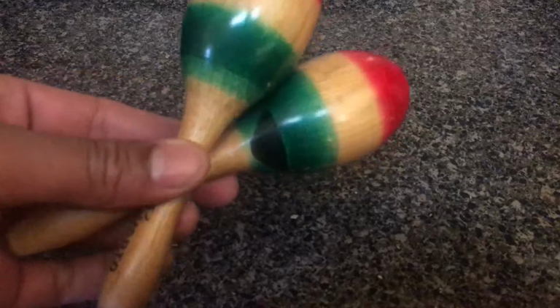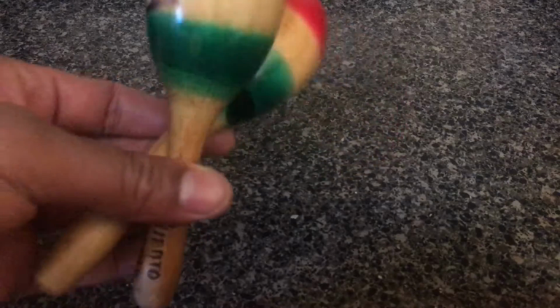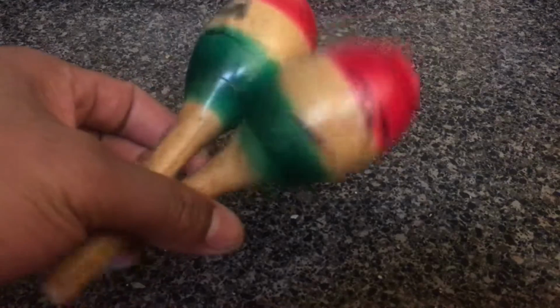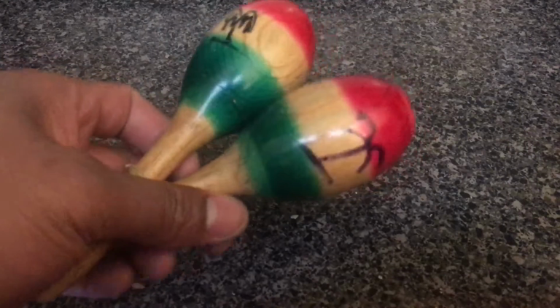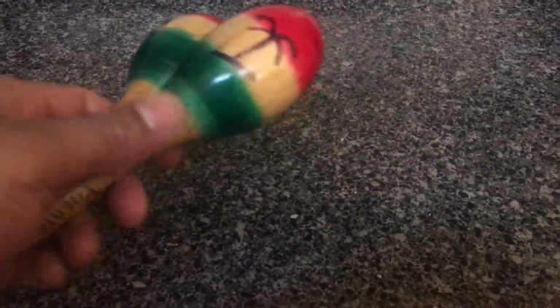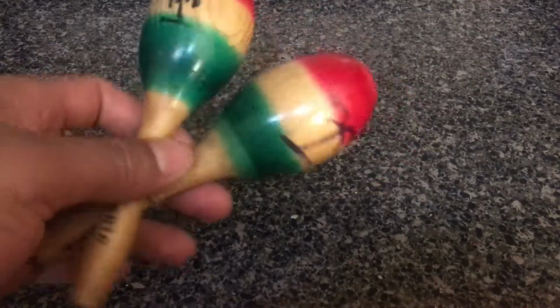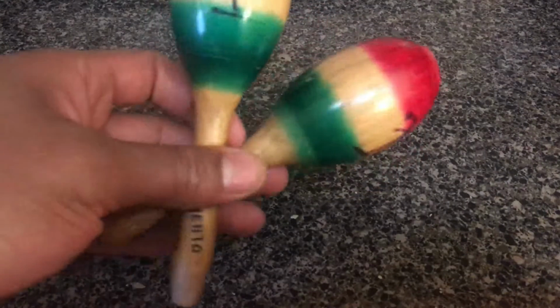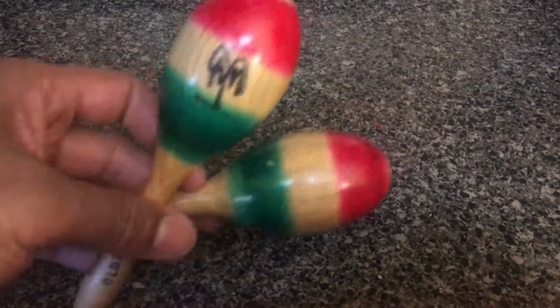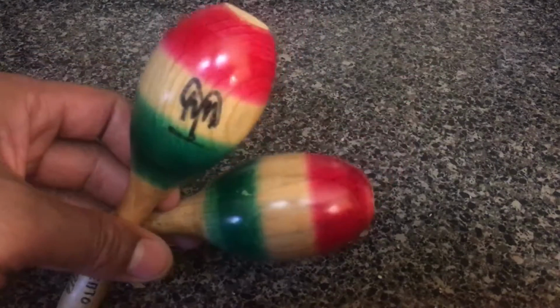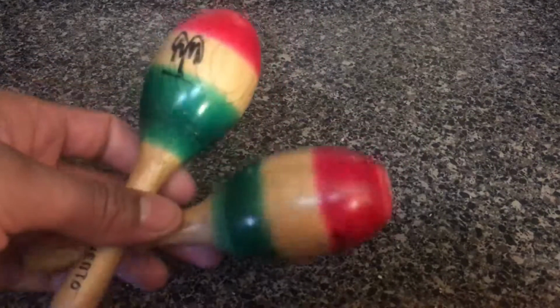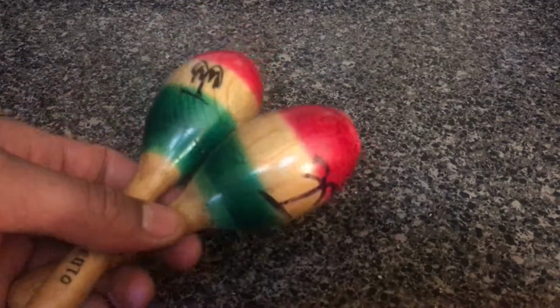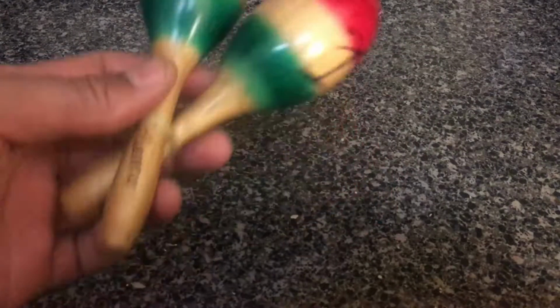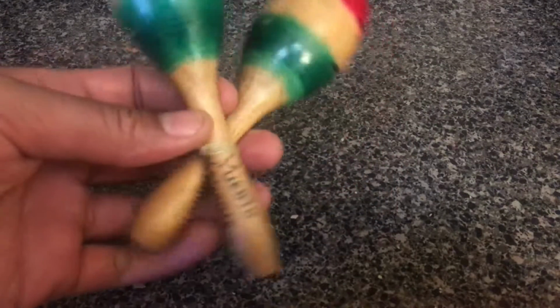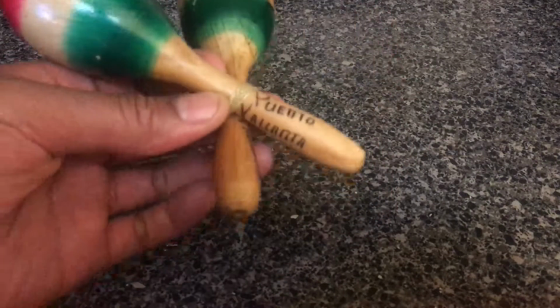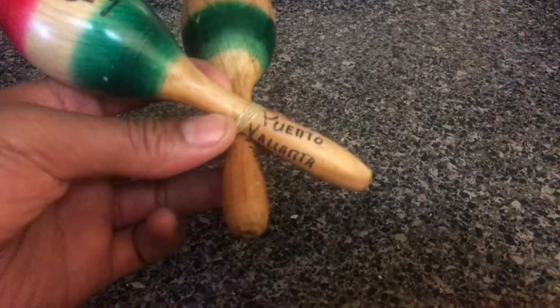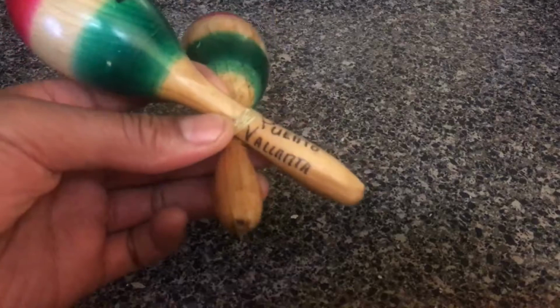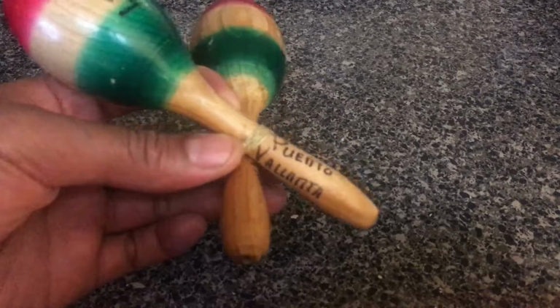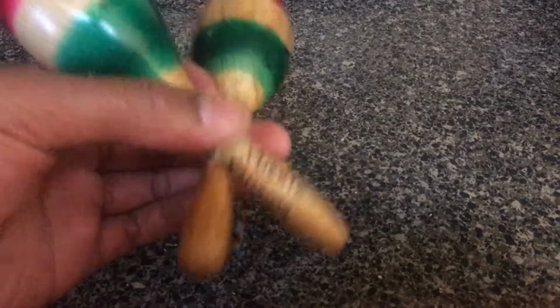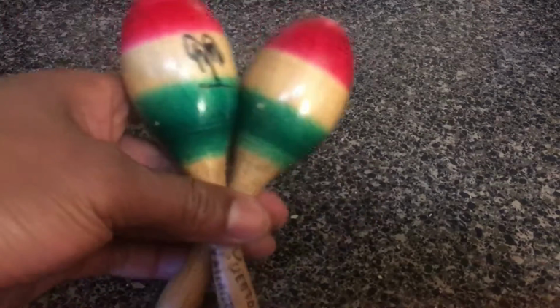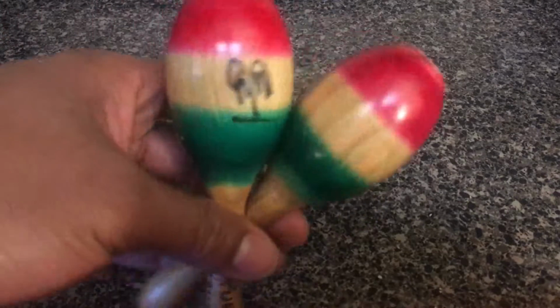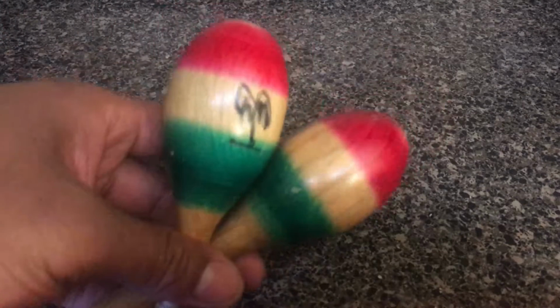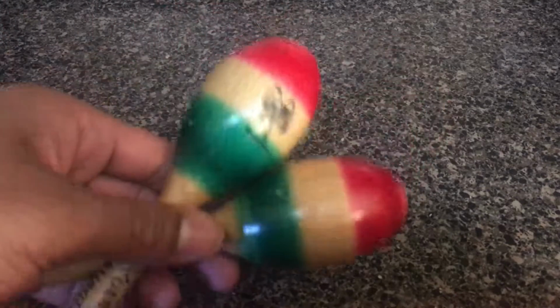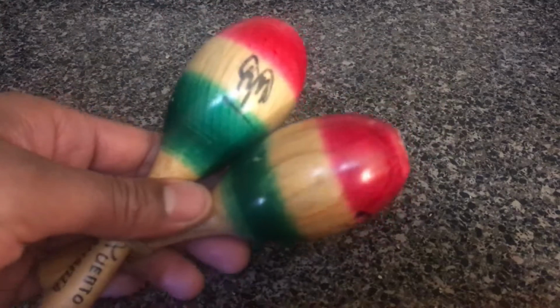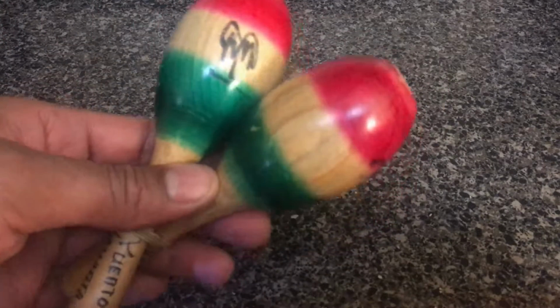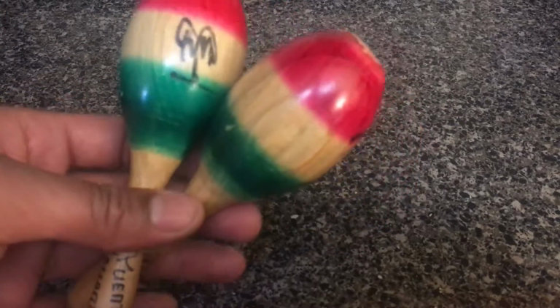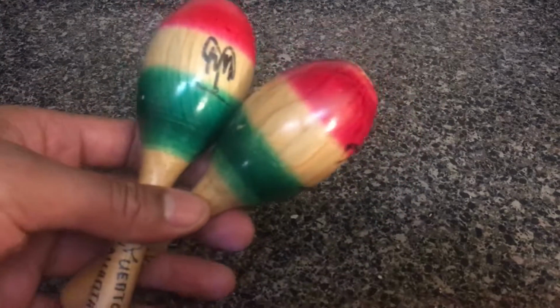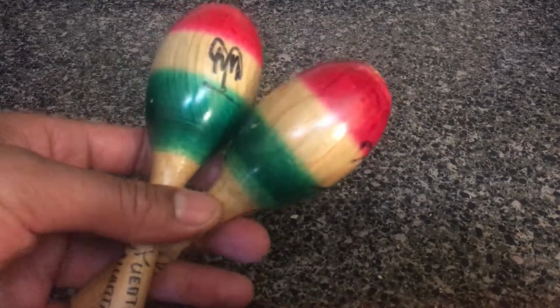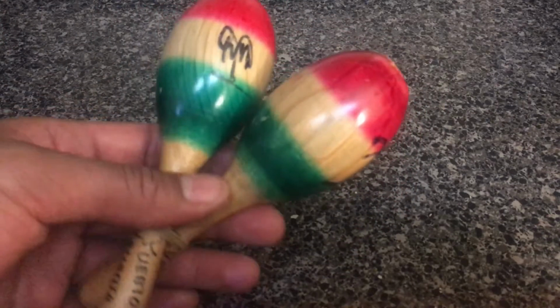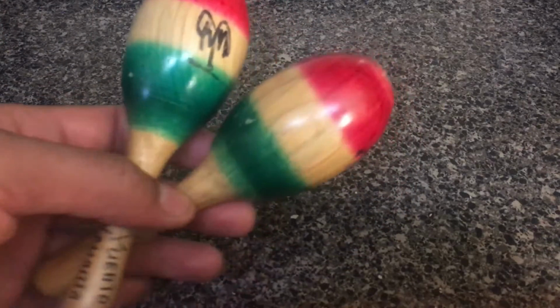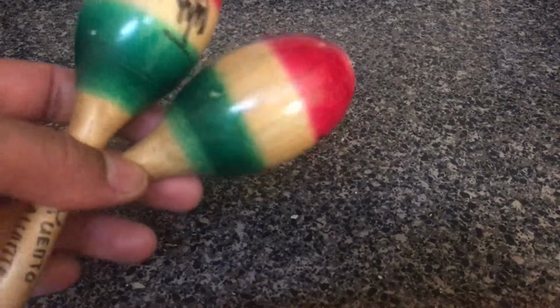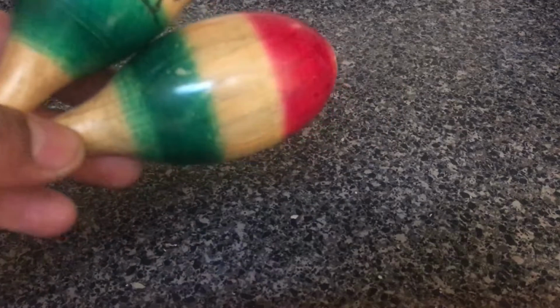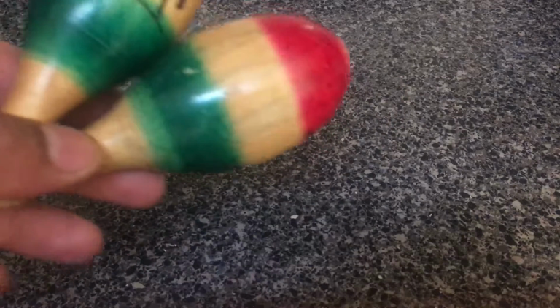Just in case you're wondering, this is a musical instrument that came from all the way — it says Puerto Vallarta, Mexico. These are what you call maracas. Maracas are an instrument used in Mexico for making music.